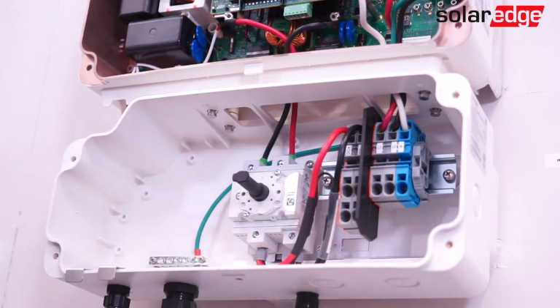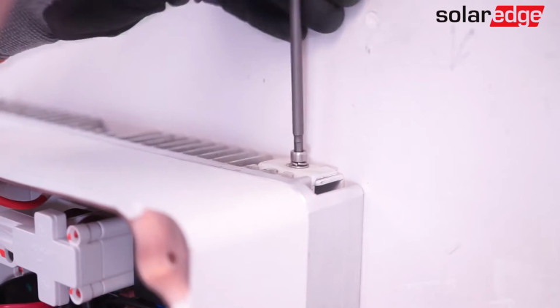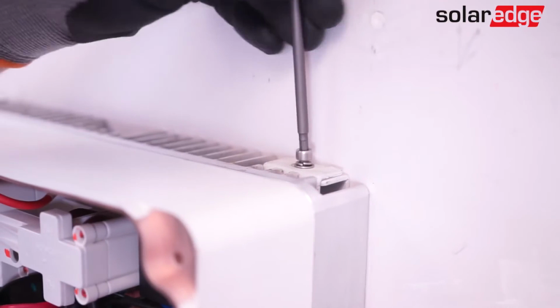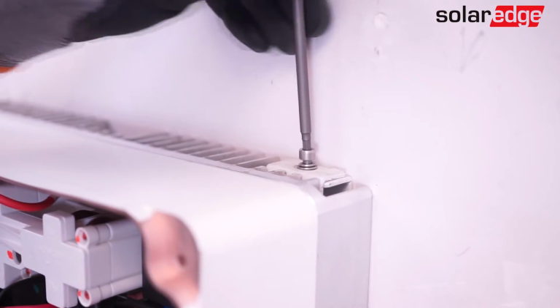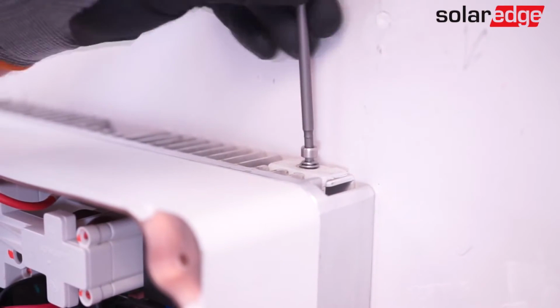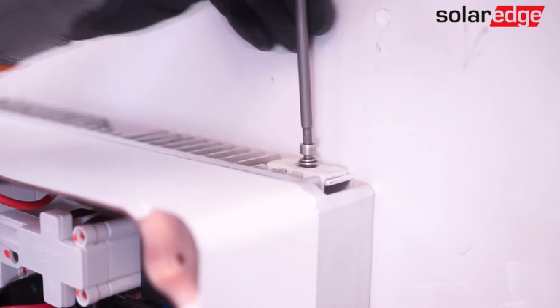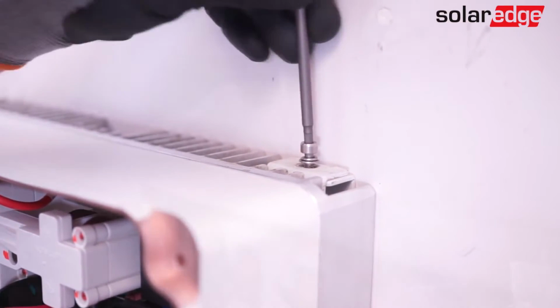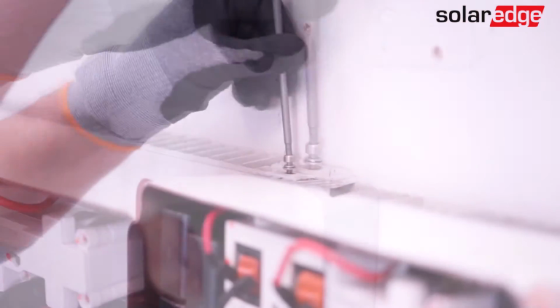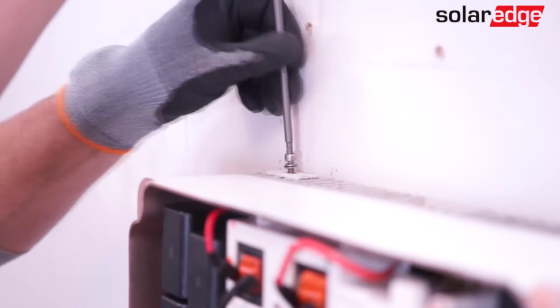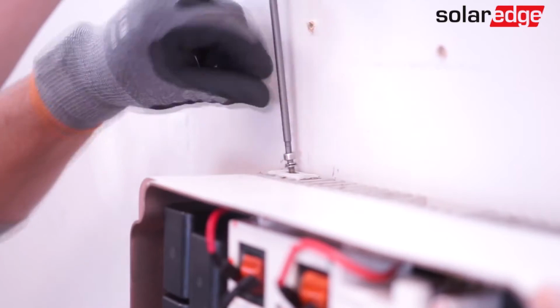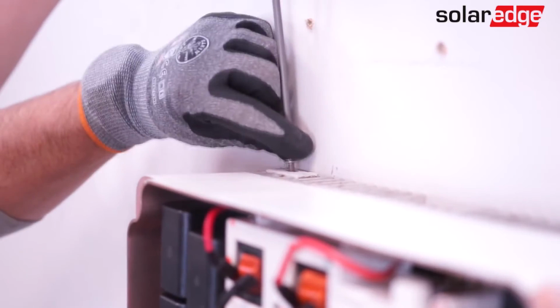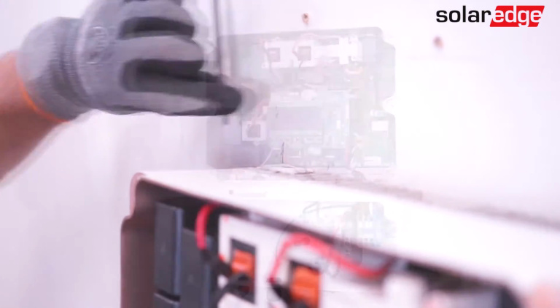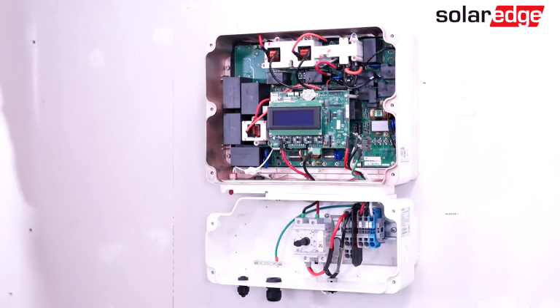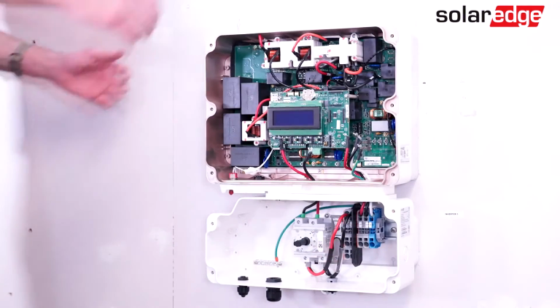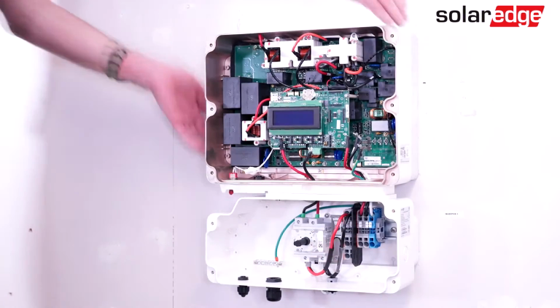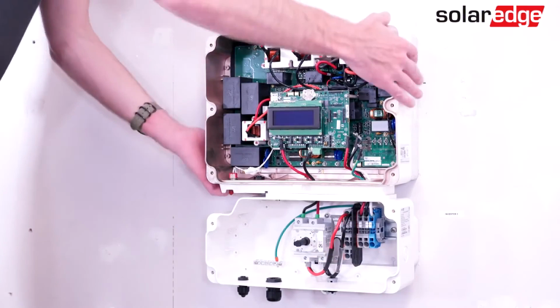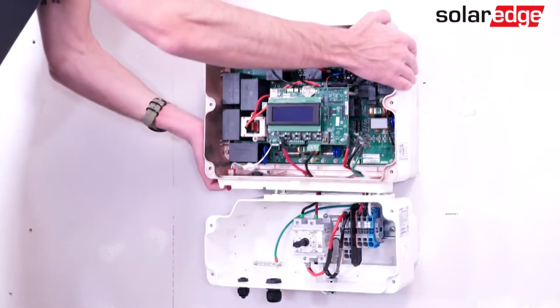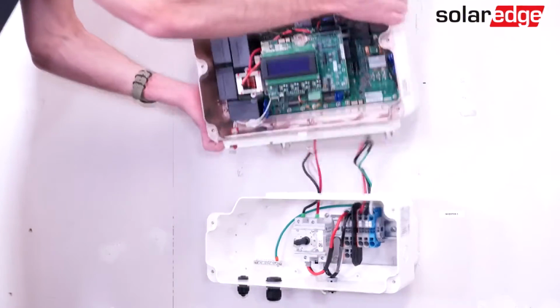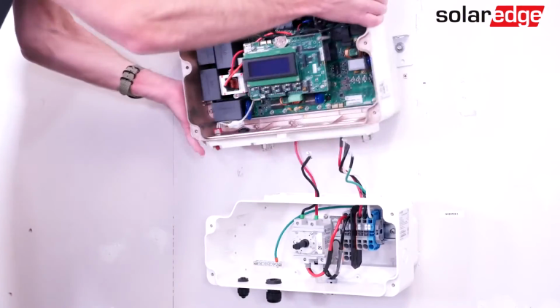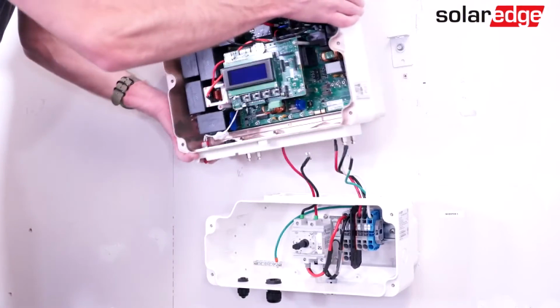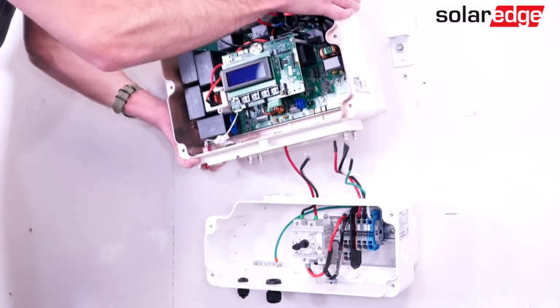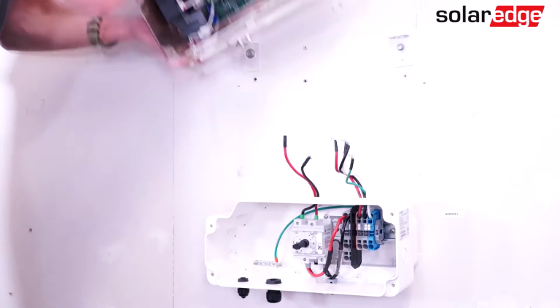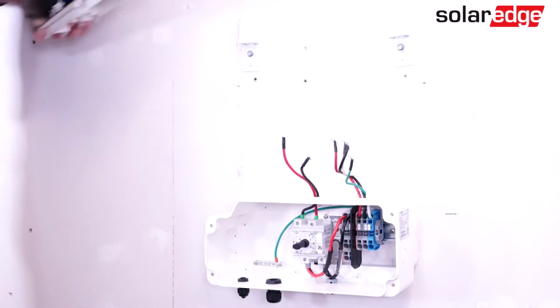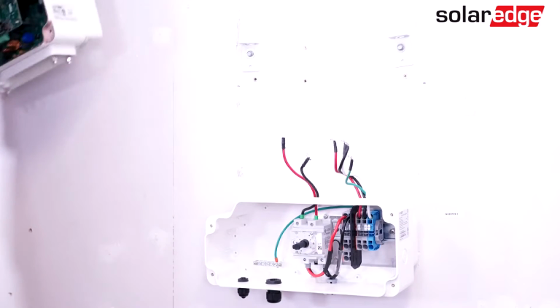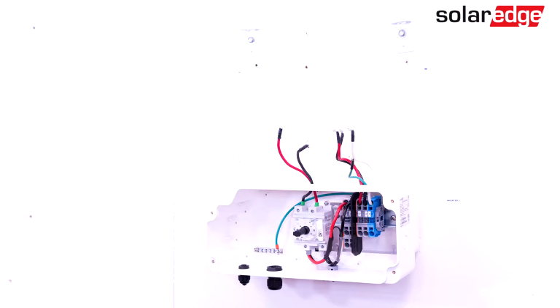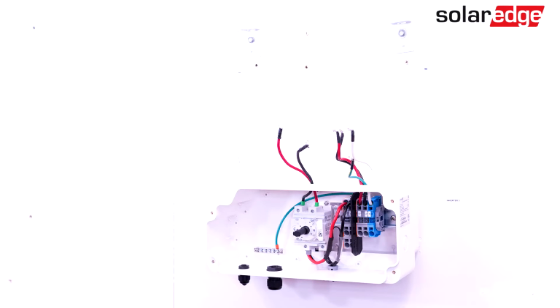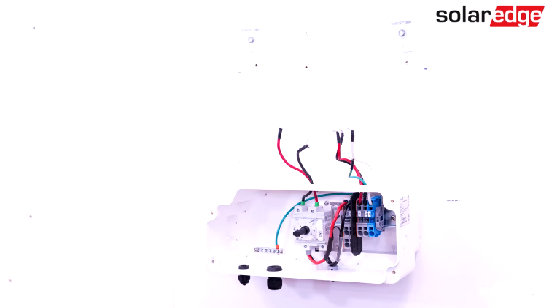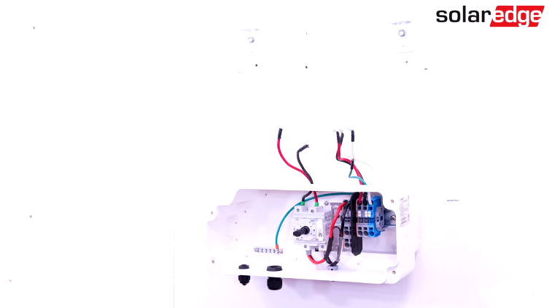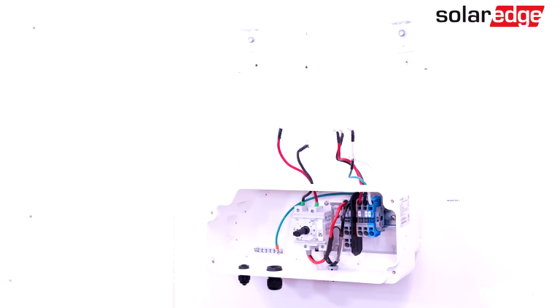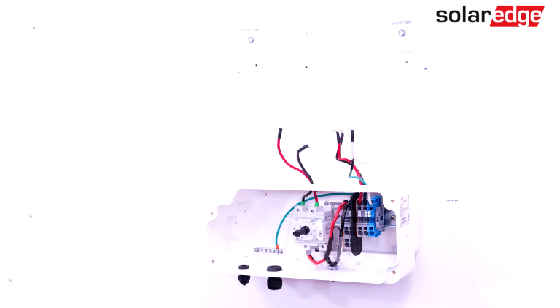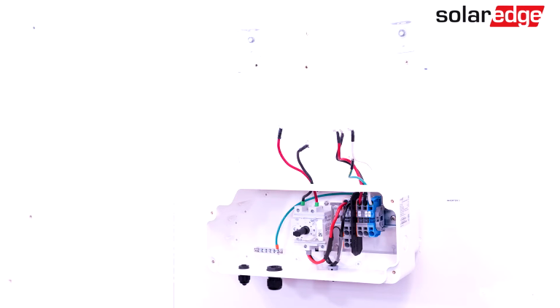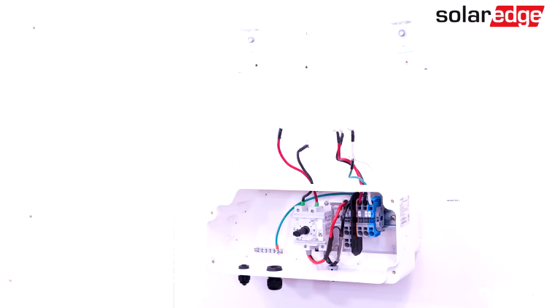Now, remove the seismic screws that secure the inverter to the bracket. Once the screws have been removed, carefully lift the damaged inverter from the bracket and place it in a safe location. The DC safety switch should remain attached to the wall and the conduits.